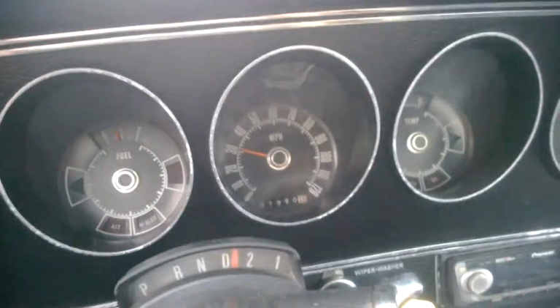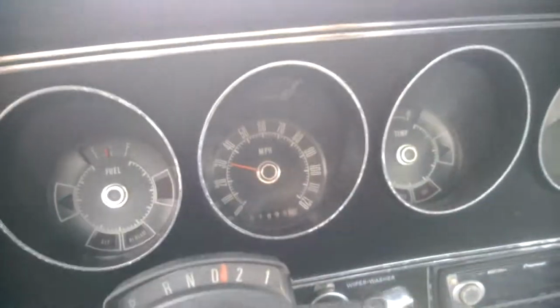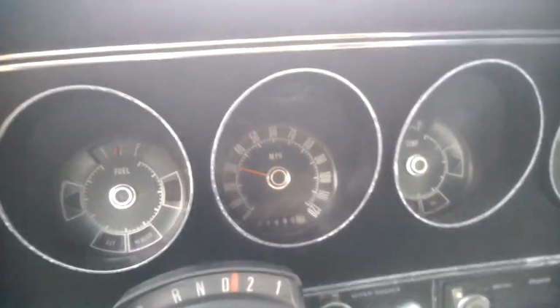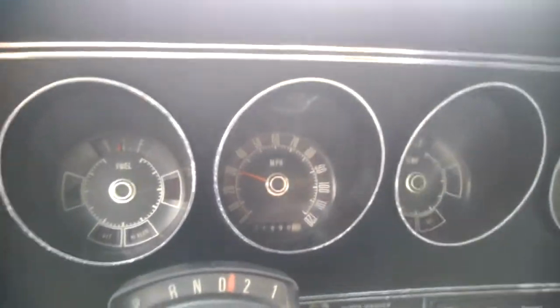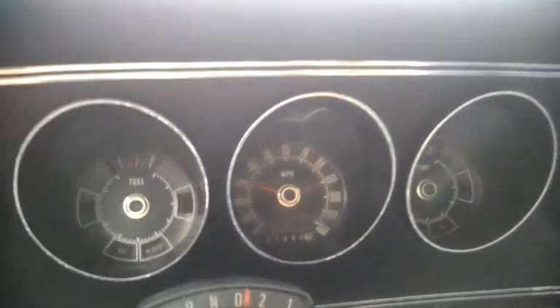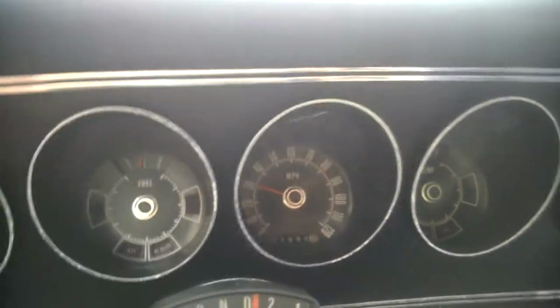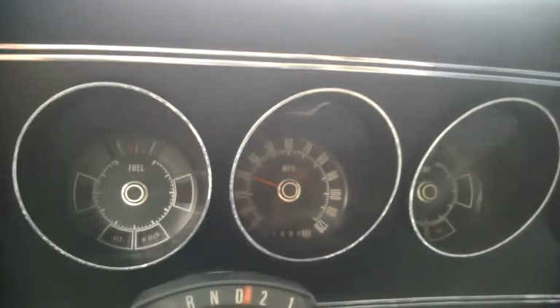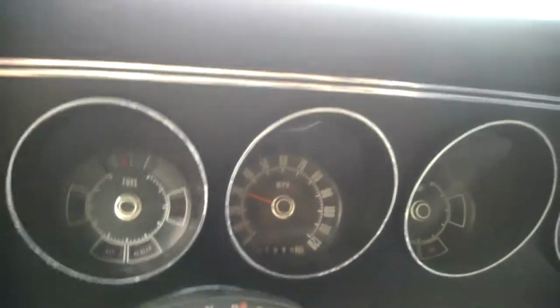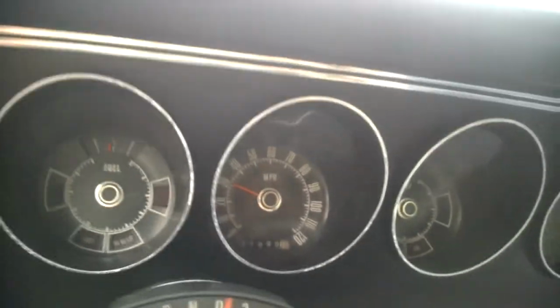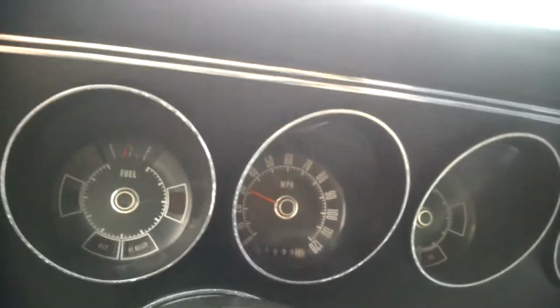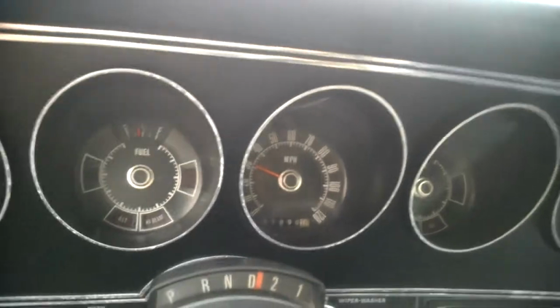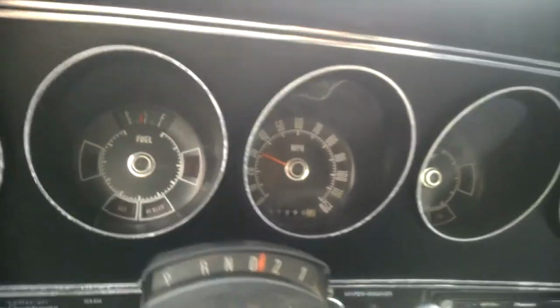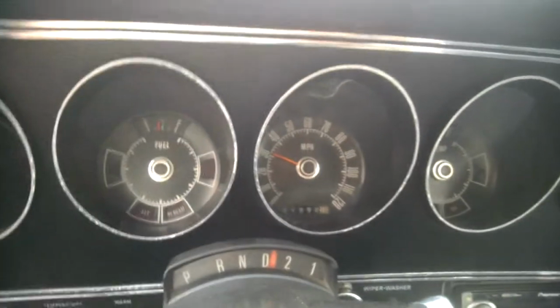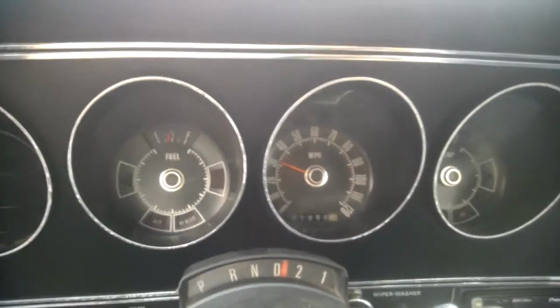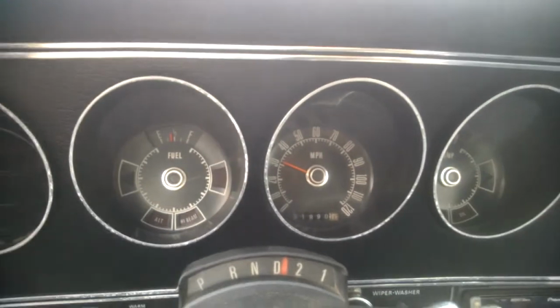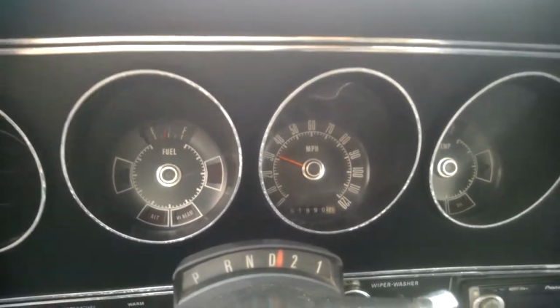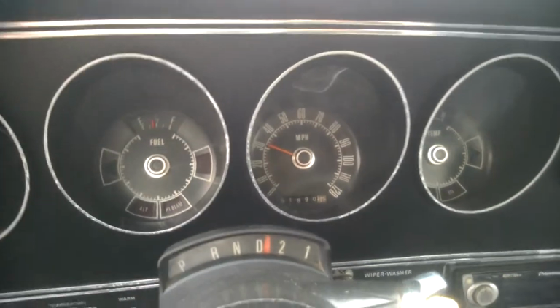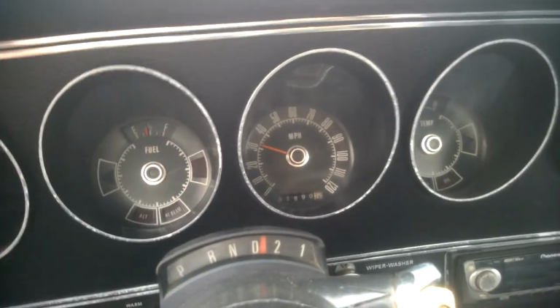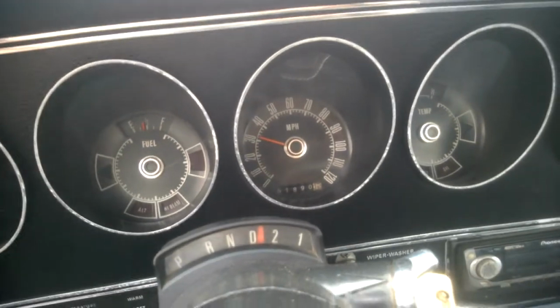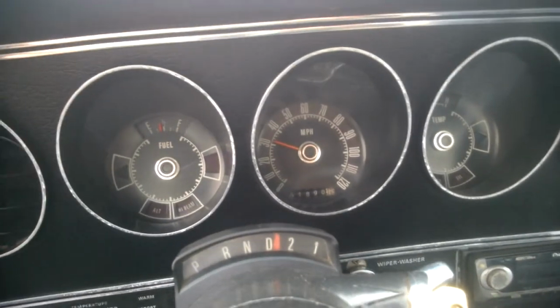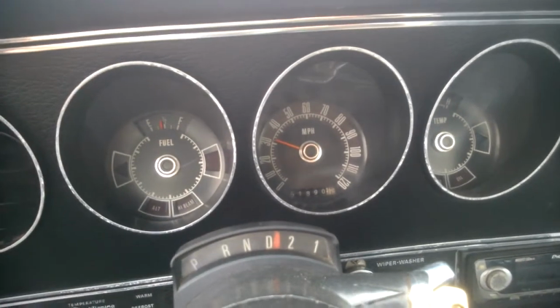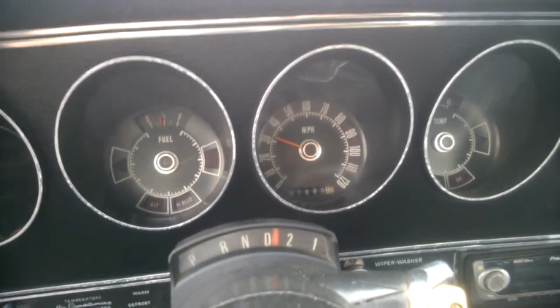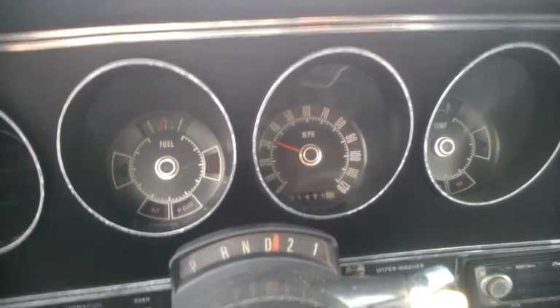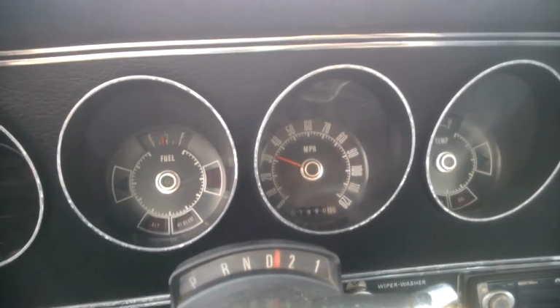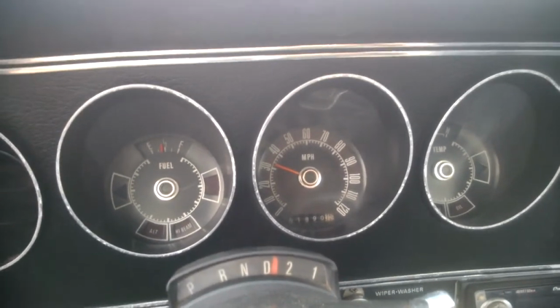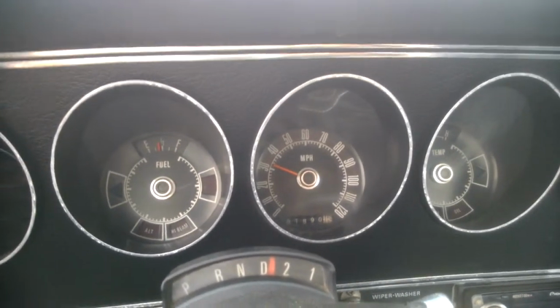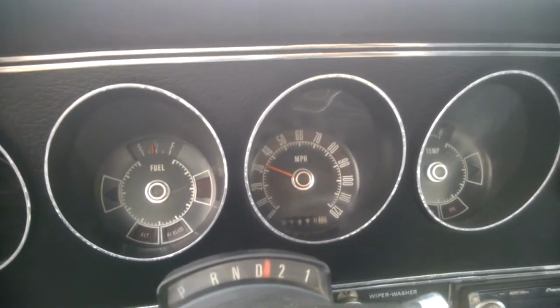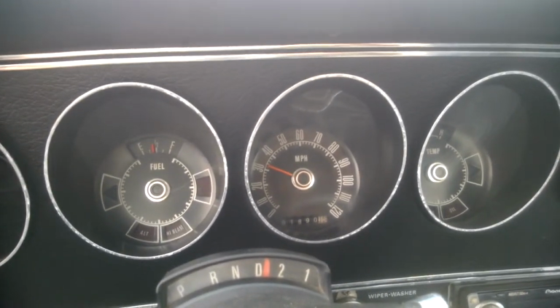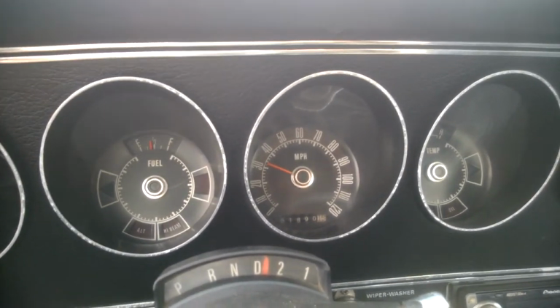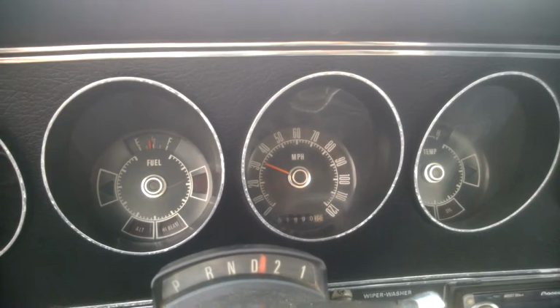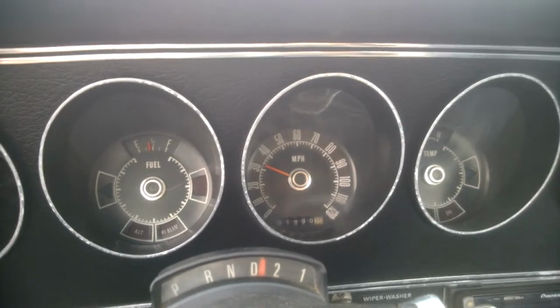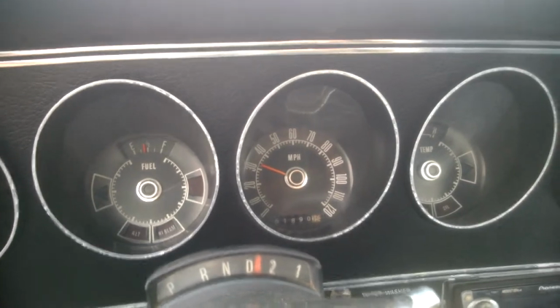Yeah, it gets up and goes. It just needs a tune-up, oil change, new alternator, and a bunch of other stuff. But that's not too bad.